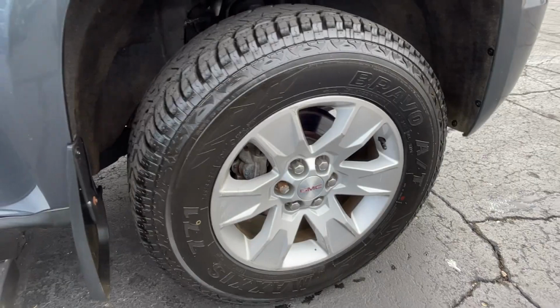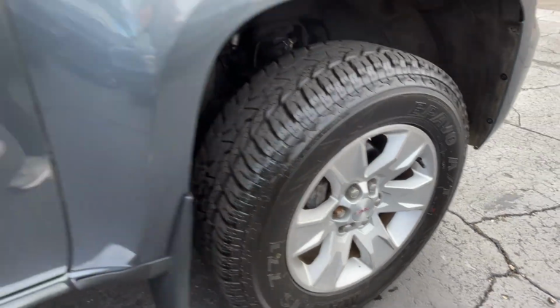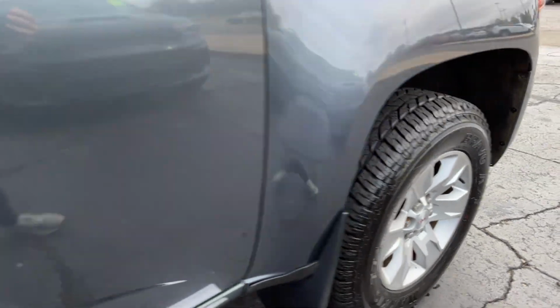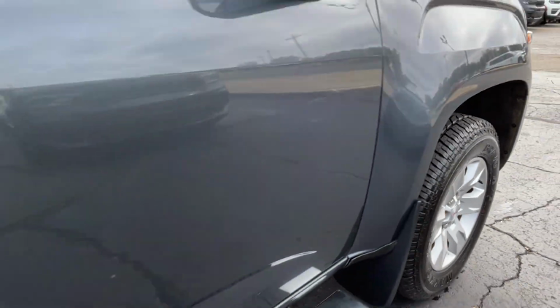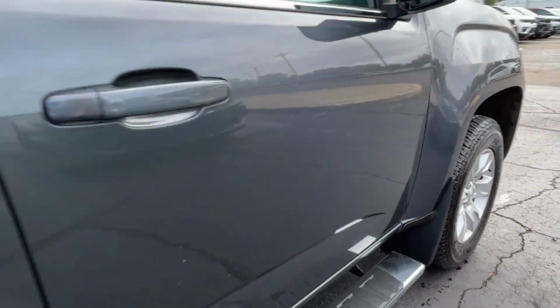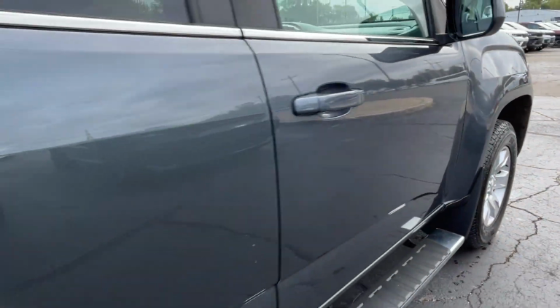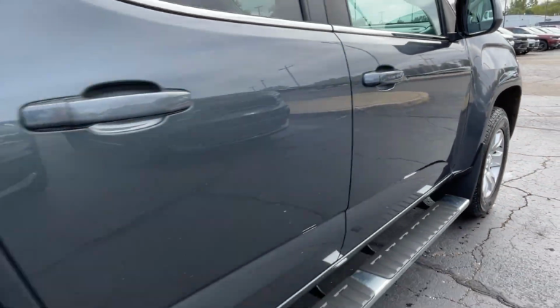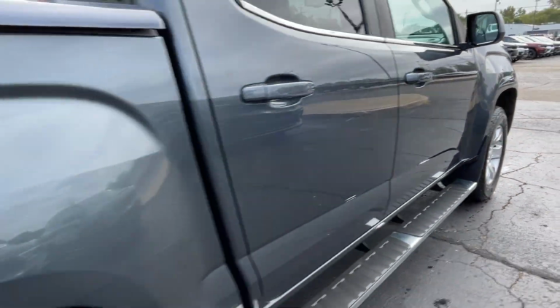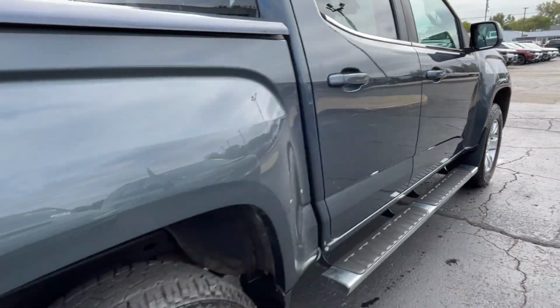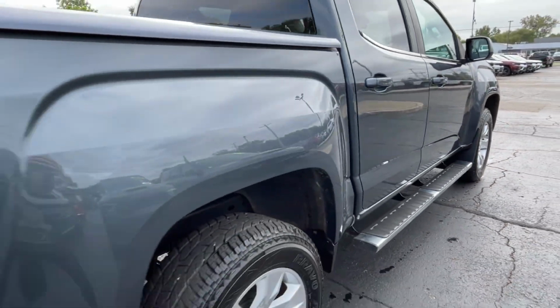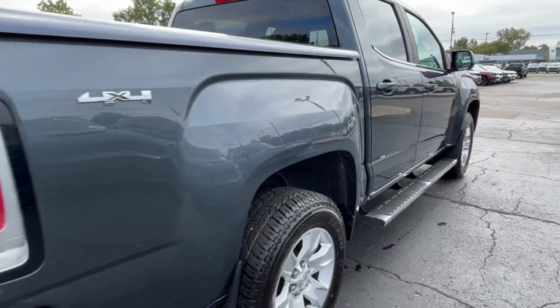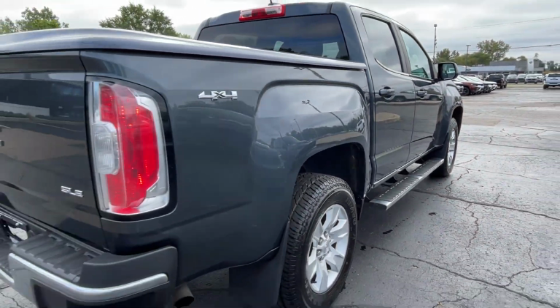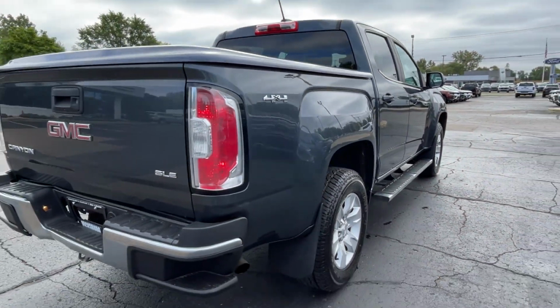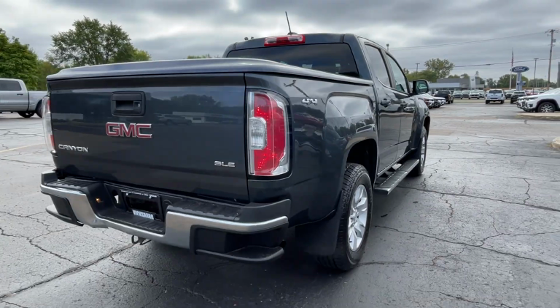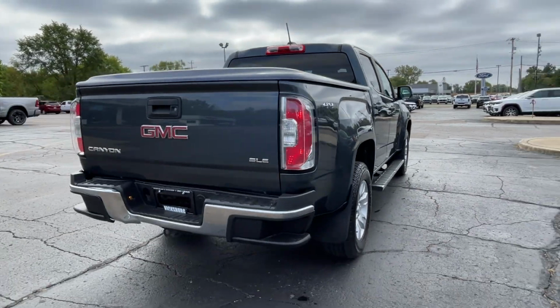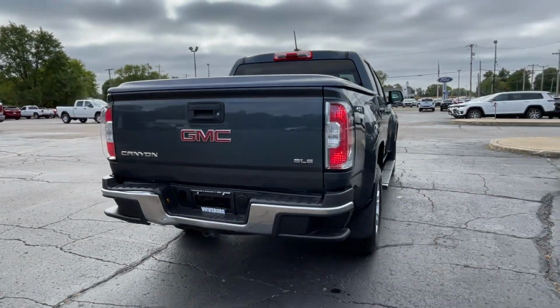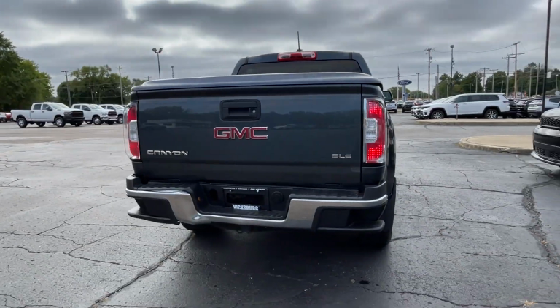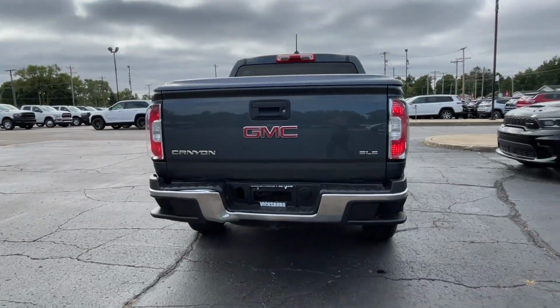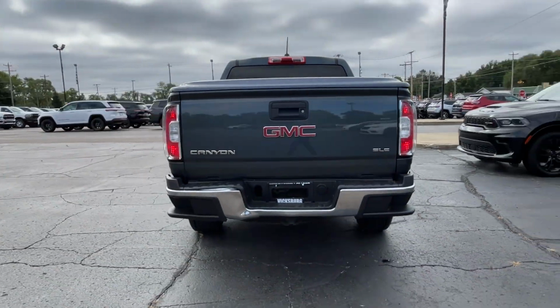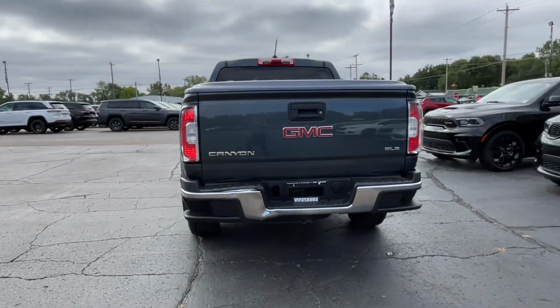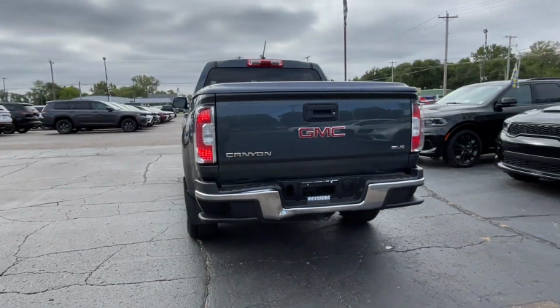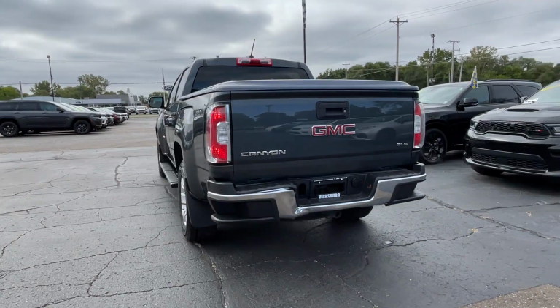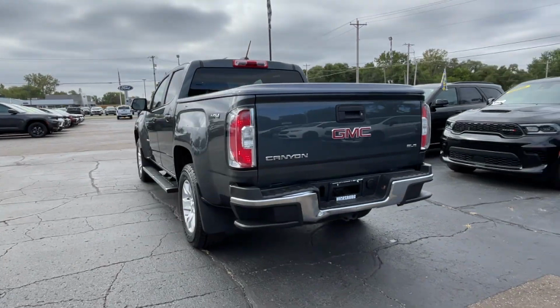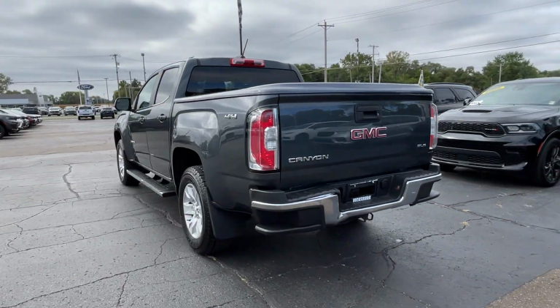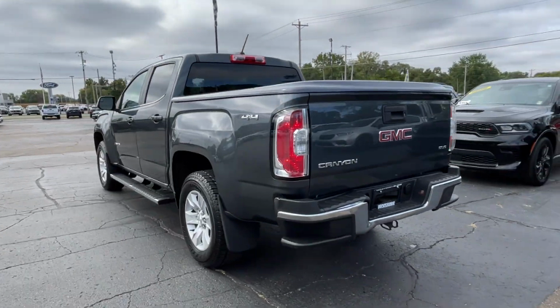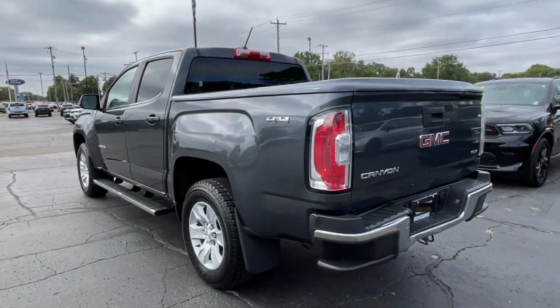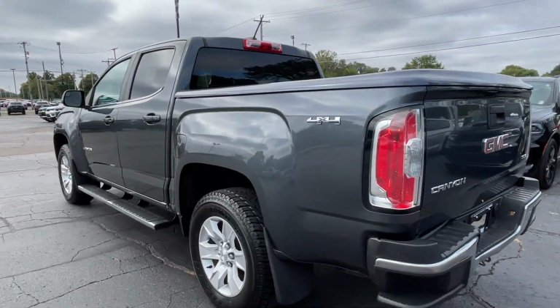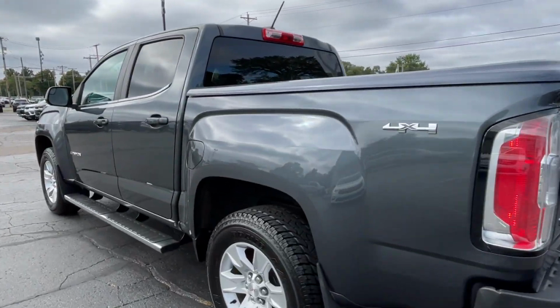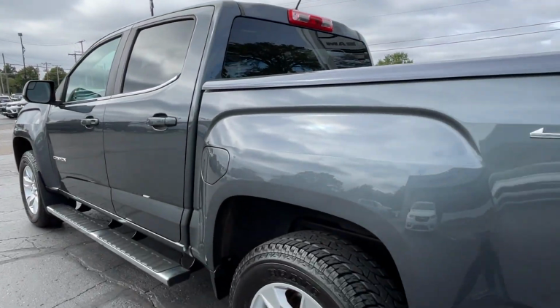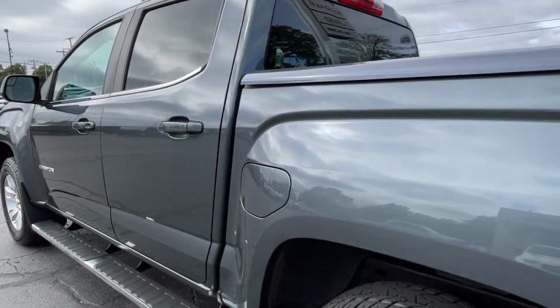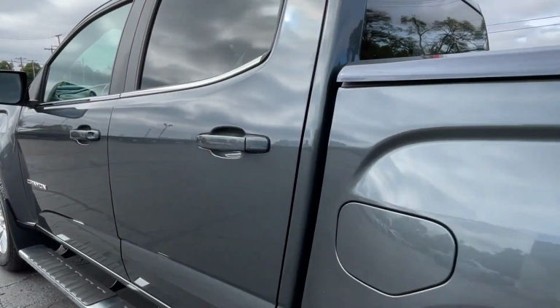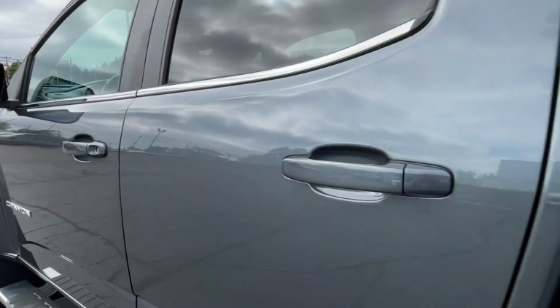You'll also love how it combines comfort and convenience with its Wi-Fi hotspot, satellite radio, four-wheel drive, backup camera, power driver's seat, Bluetooth, and keyless entry.